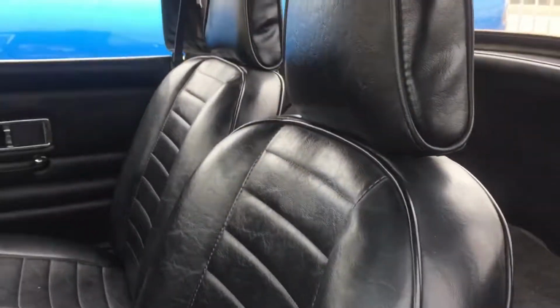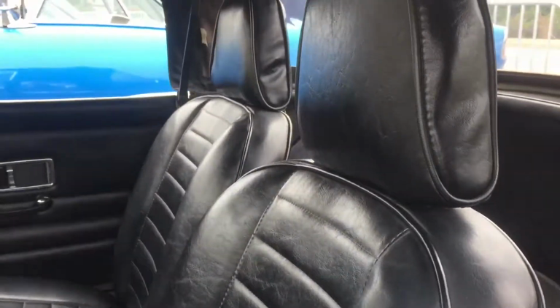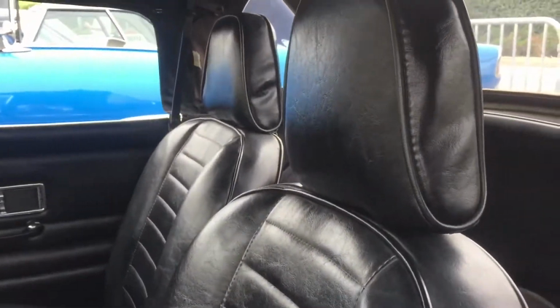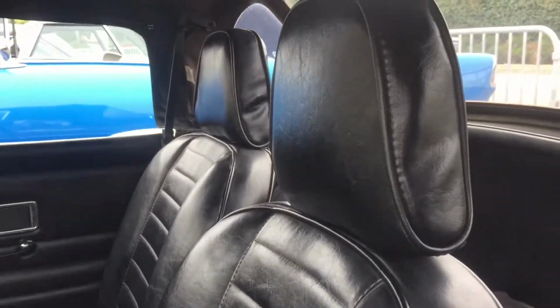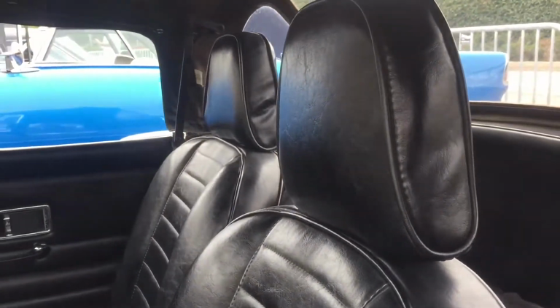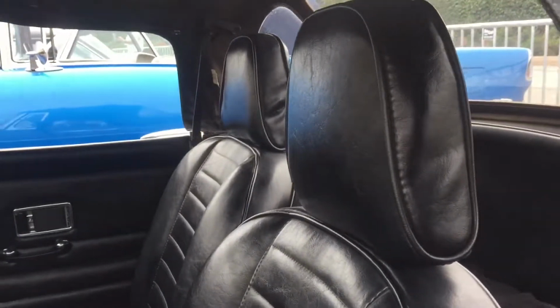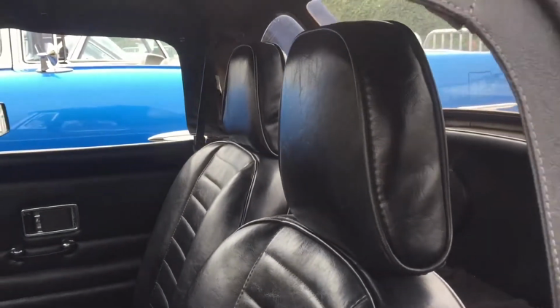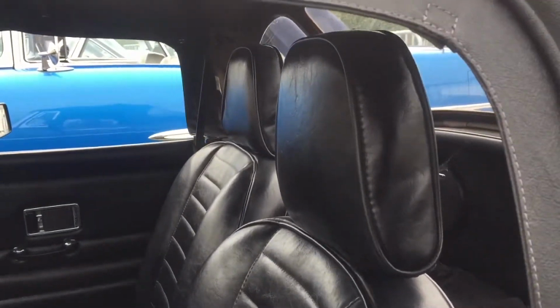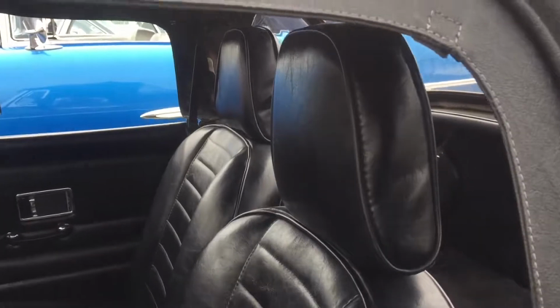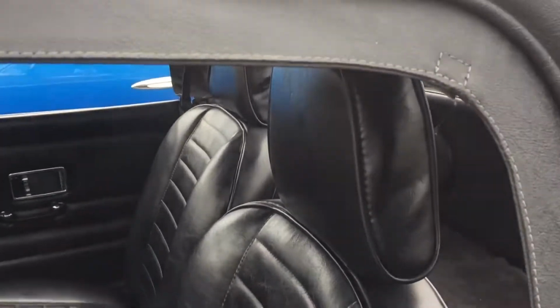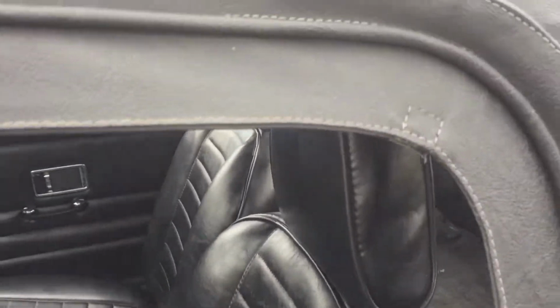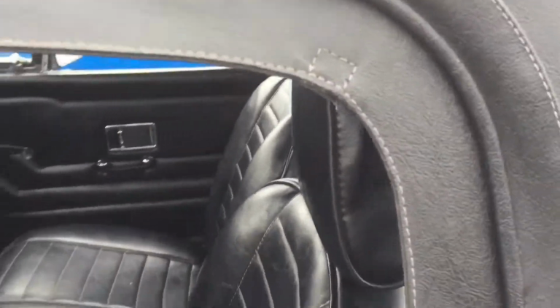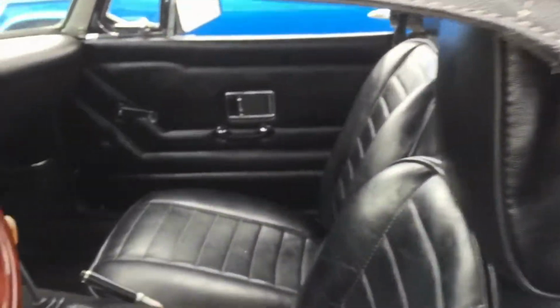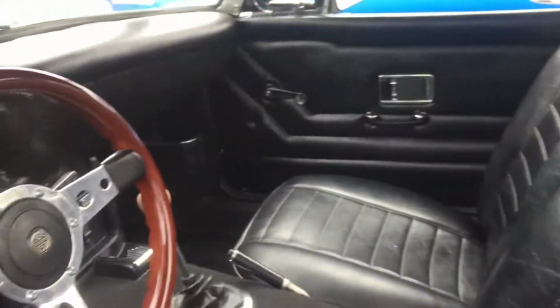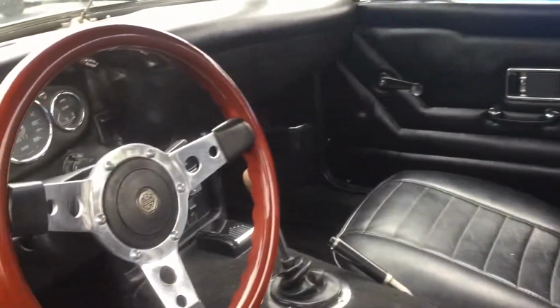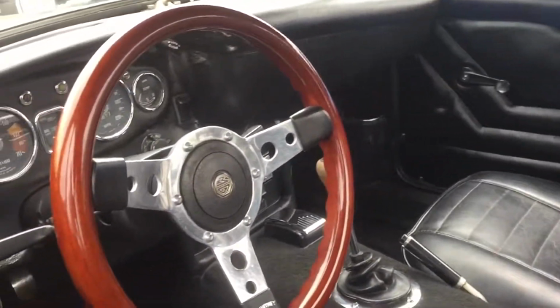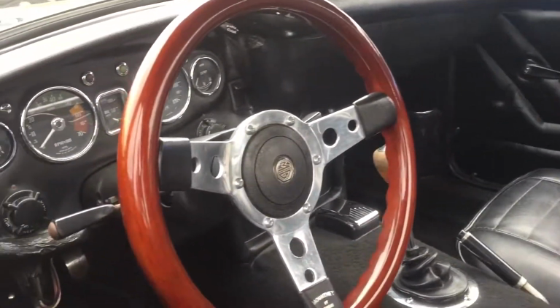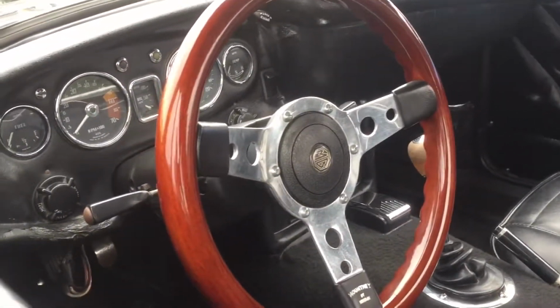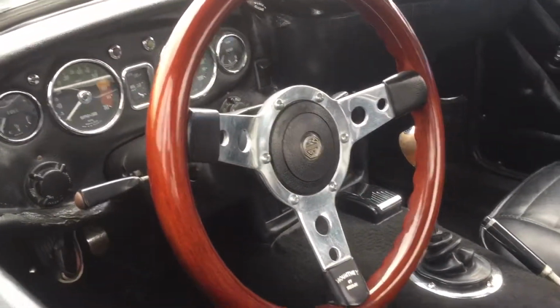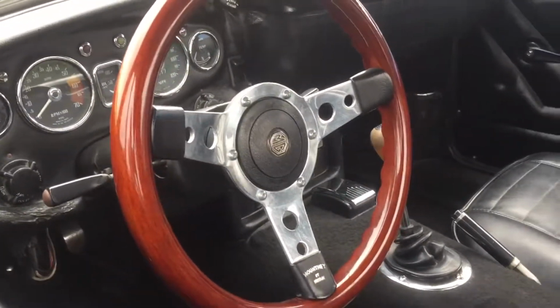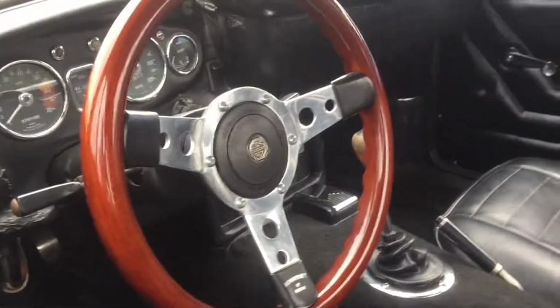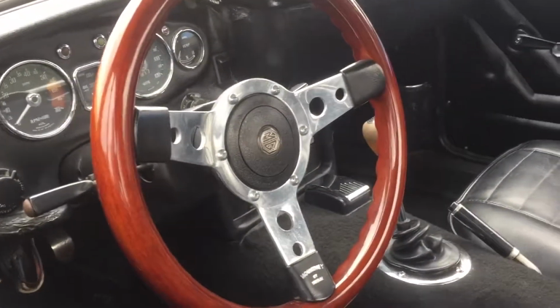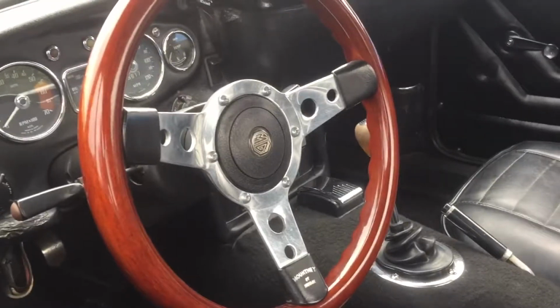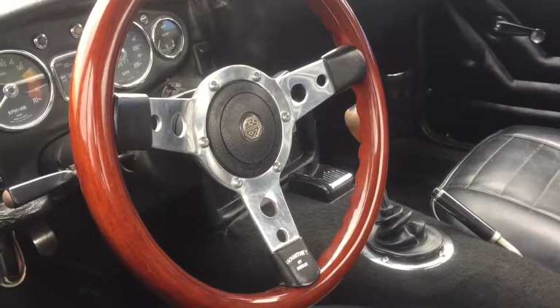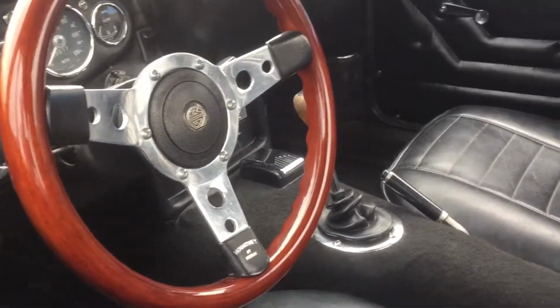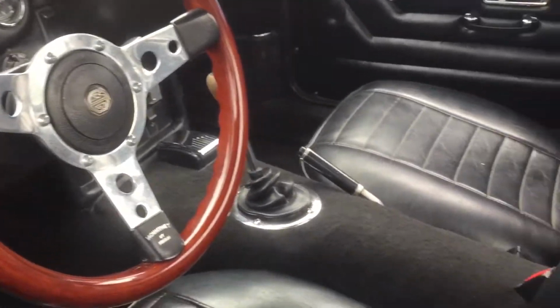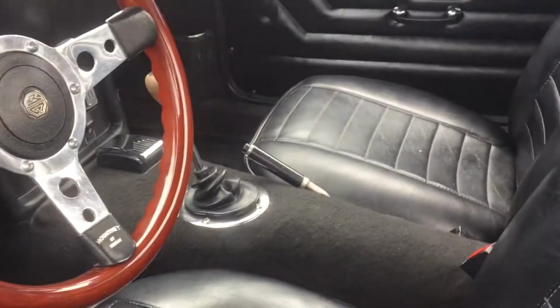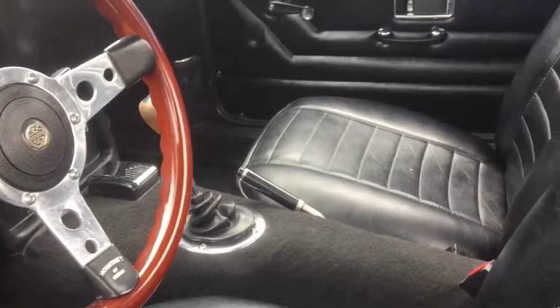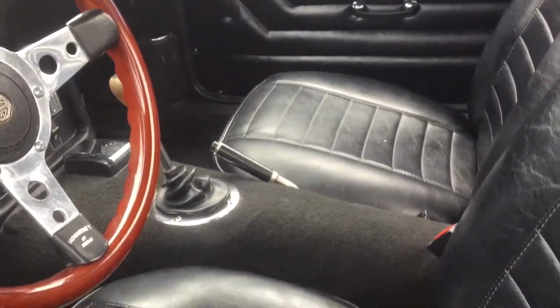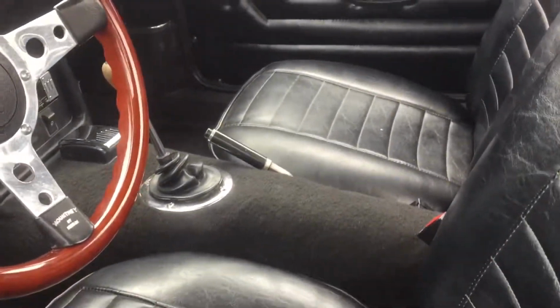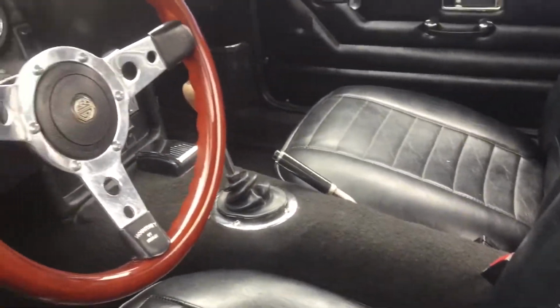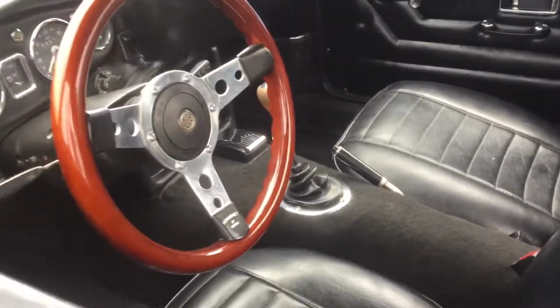It does have the headrest, which is the early model that did not have. And inside it has an aftermarket wood steering wheel. It is in good used condition.